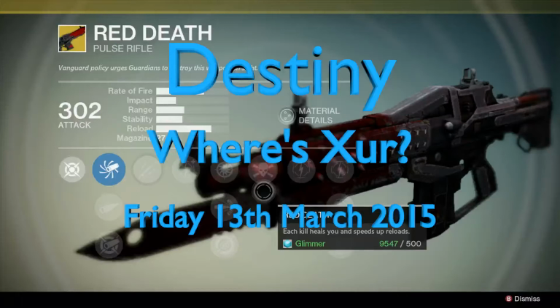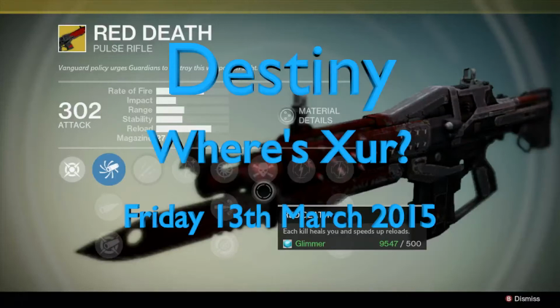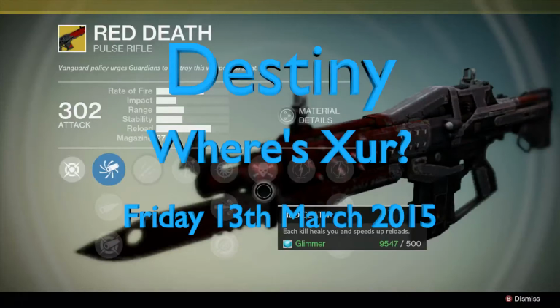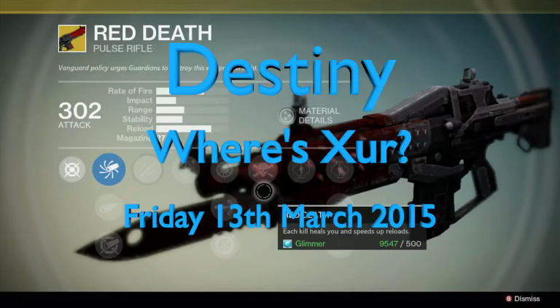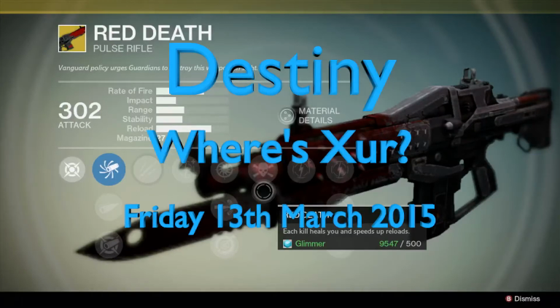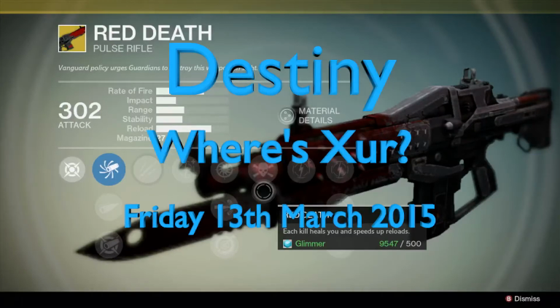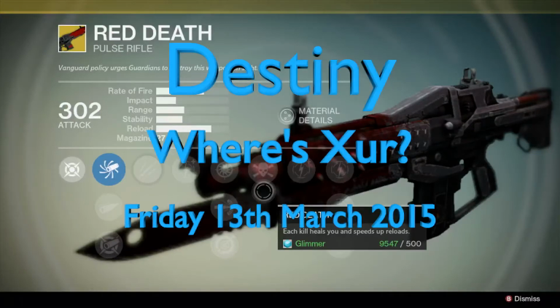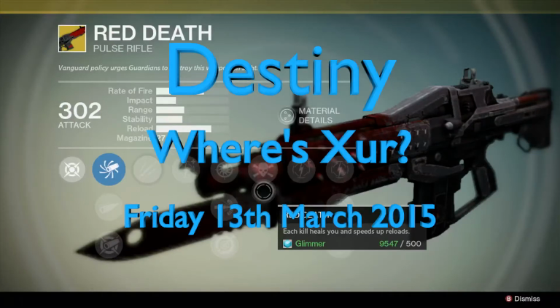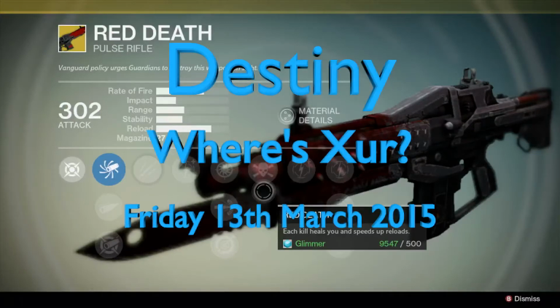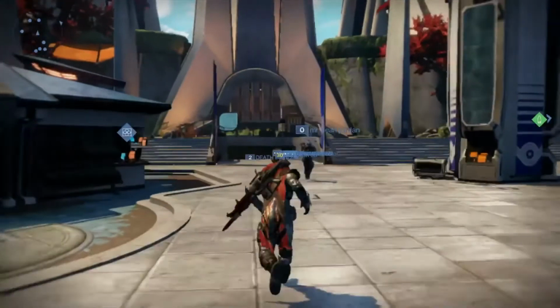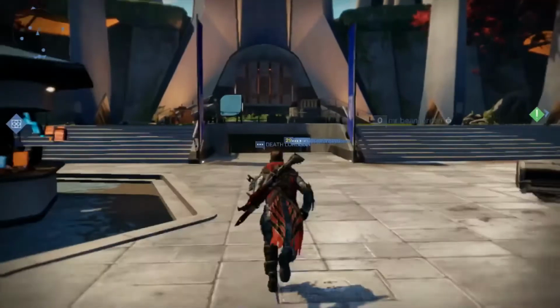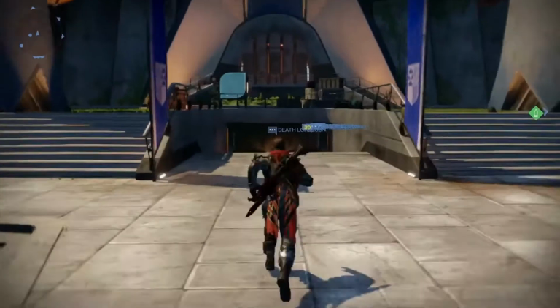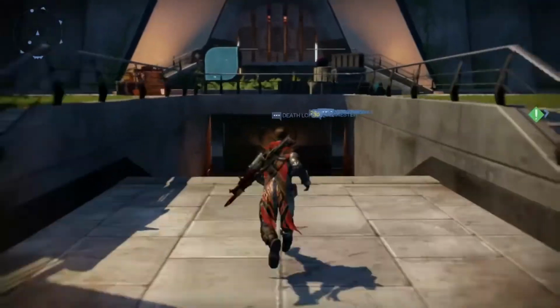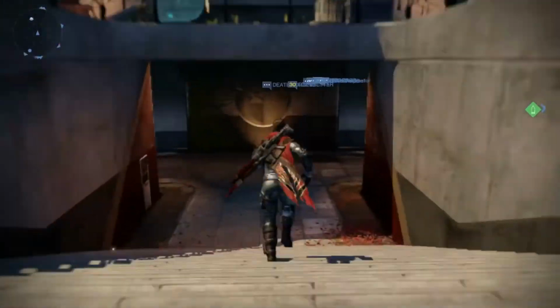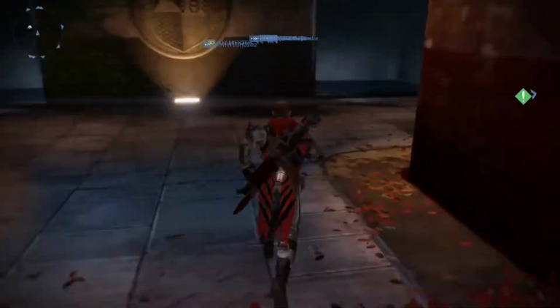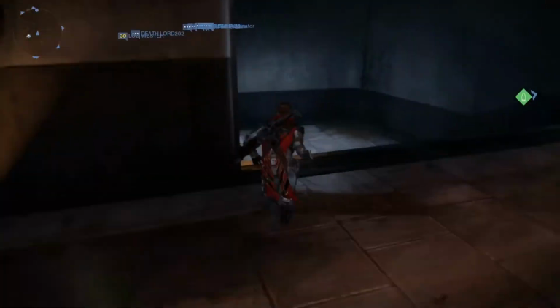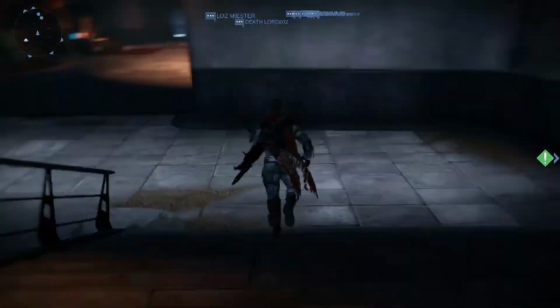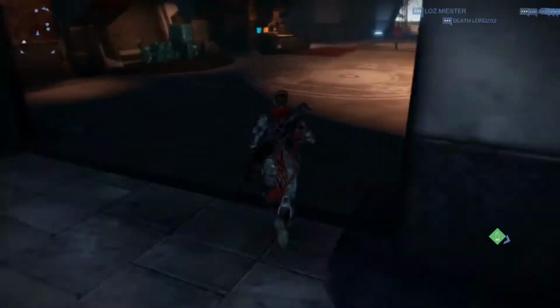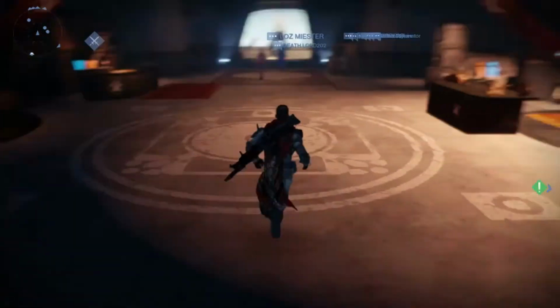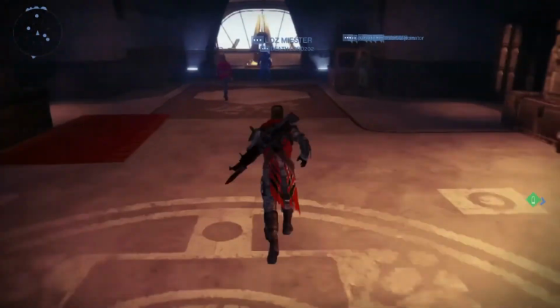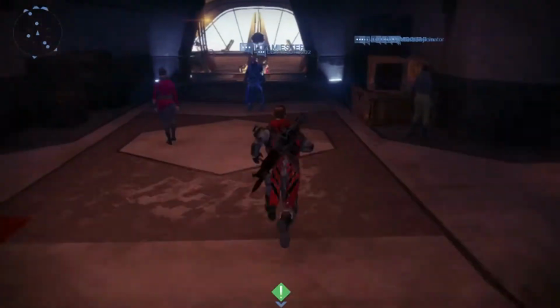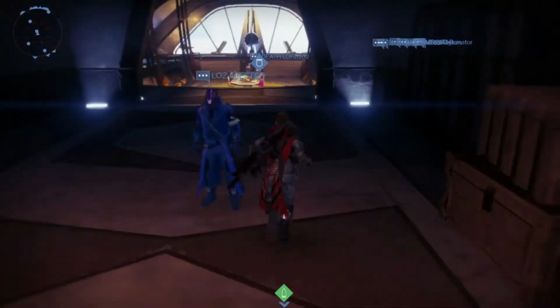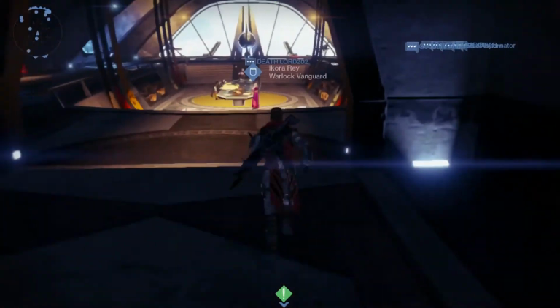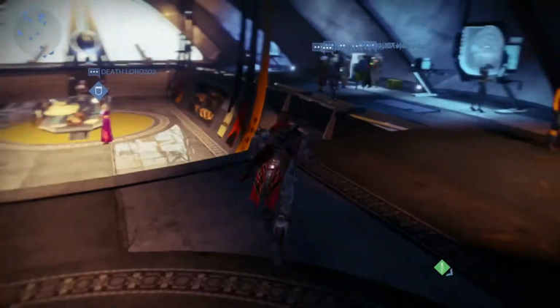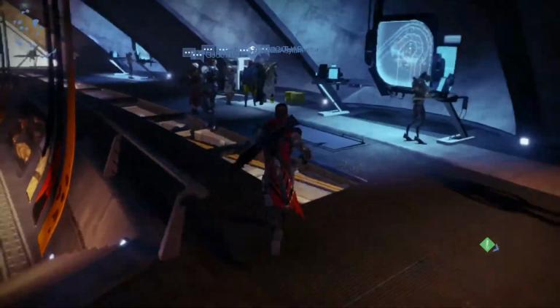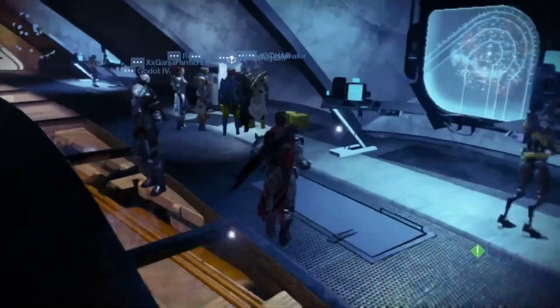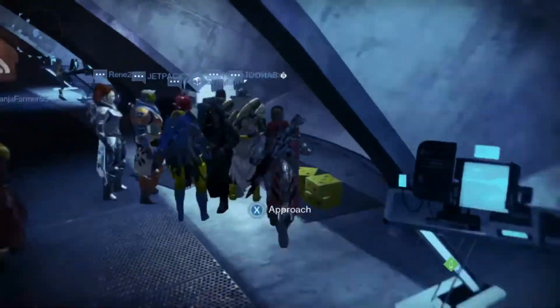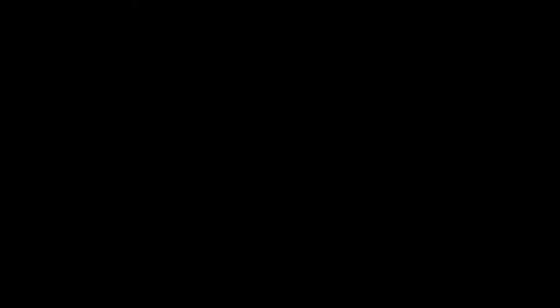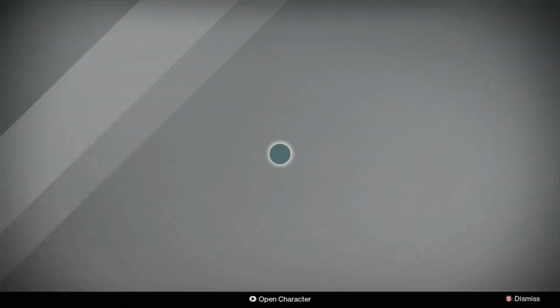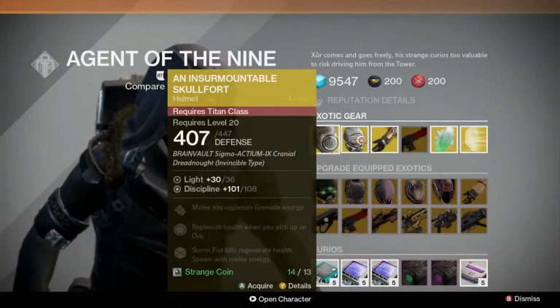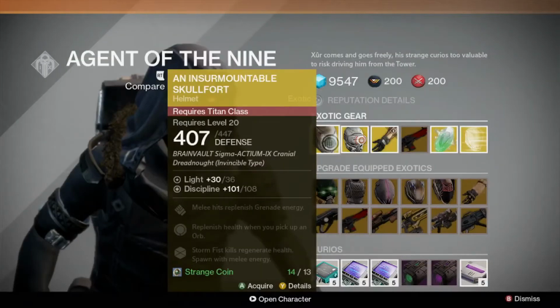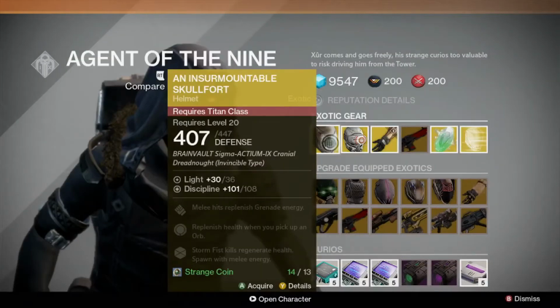Hello, it's Friday and that means our old Xur is back in the tower. This week, head straight forwards upon landing, go down the stairs, keep going forwards, and turn right as you enter the vanguard room and you'll find him over there by the wall.